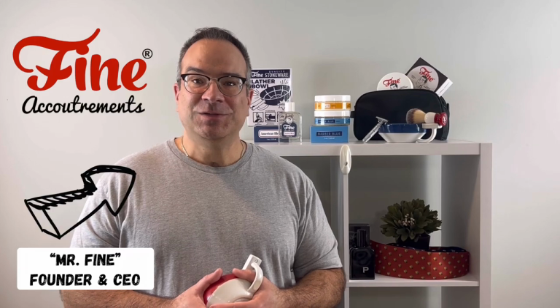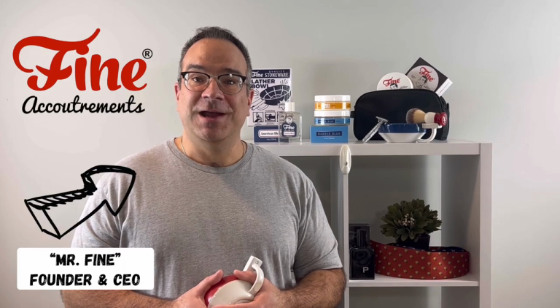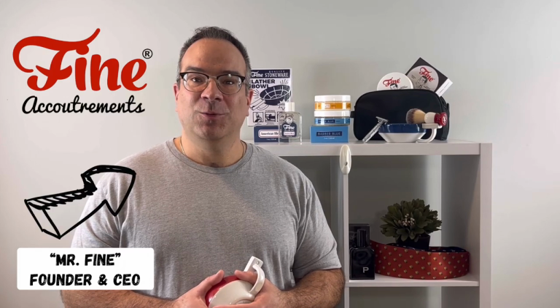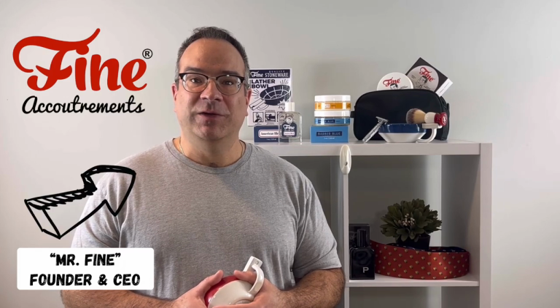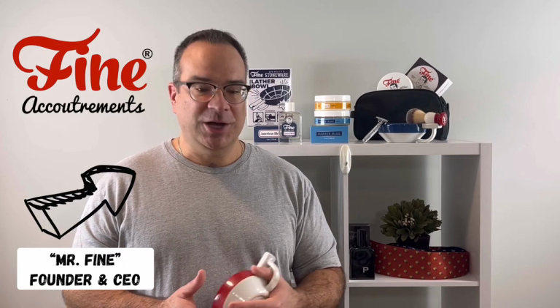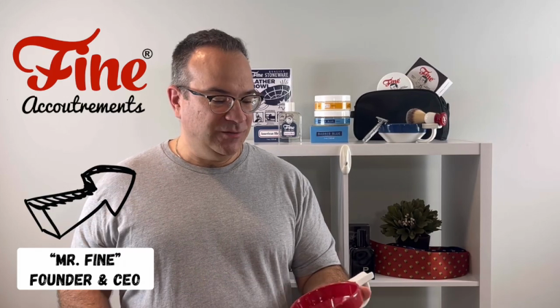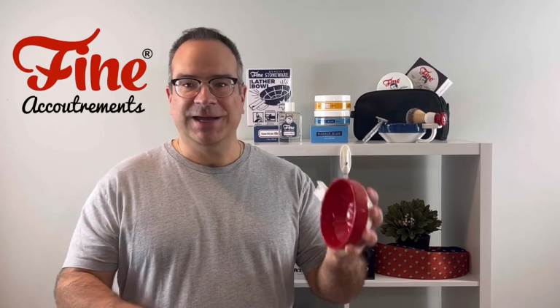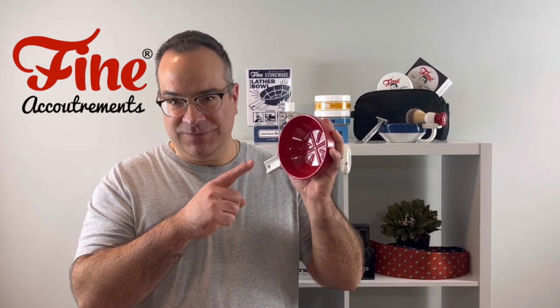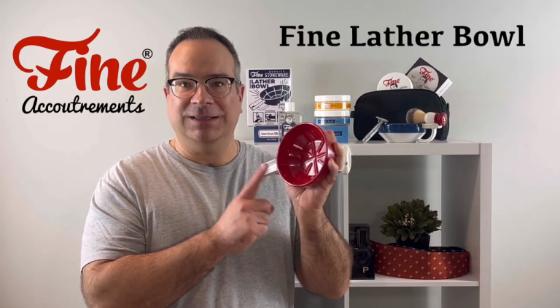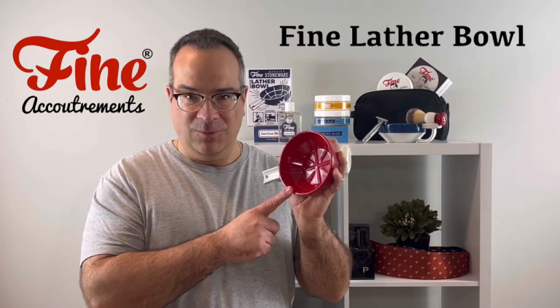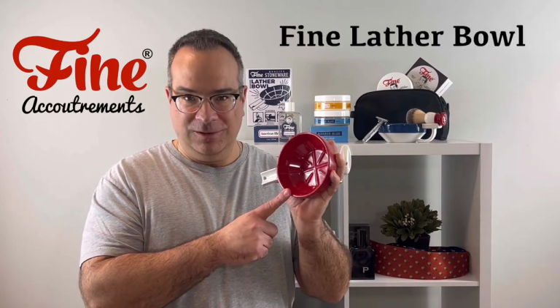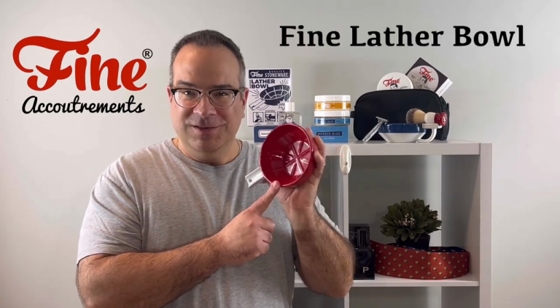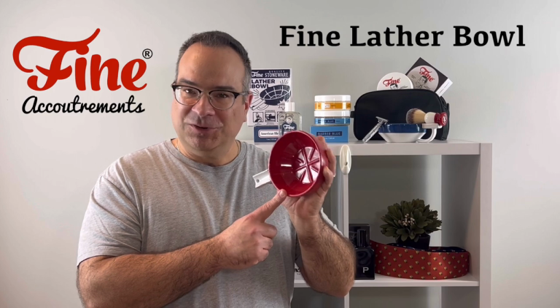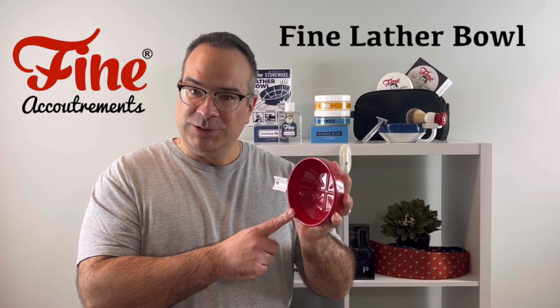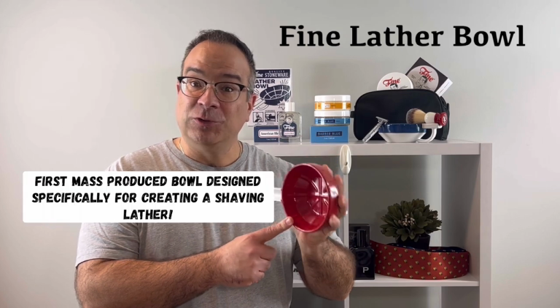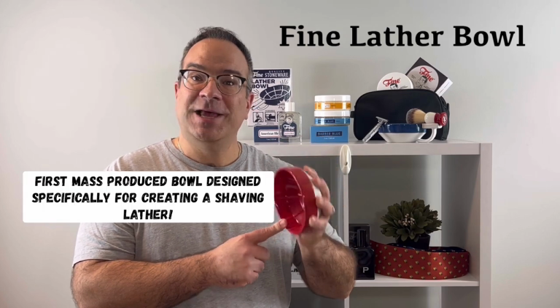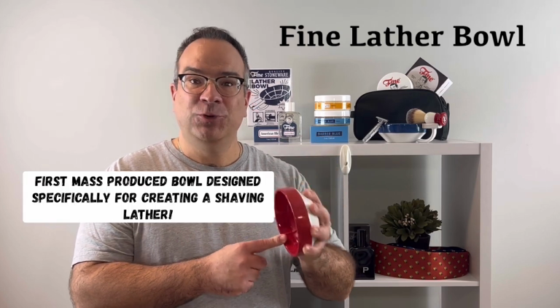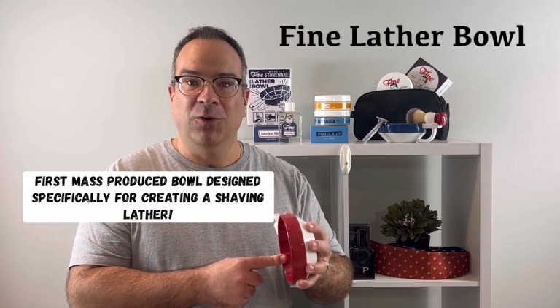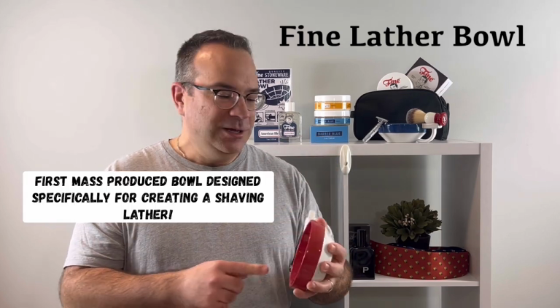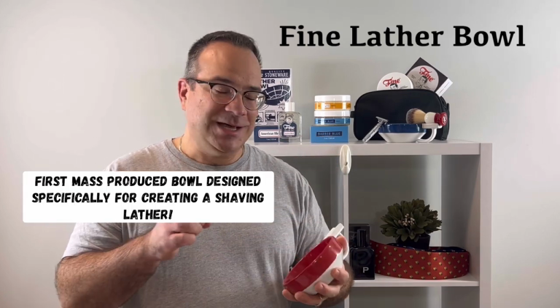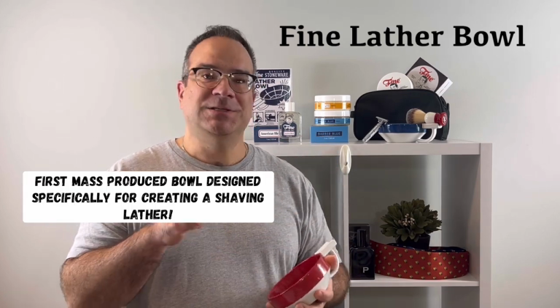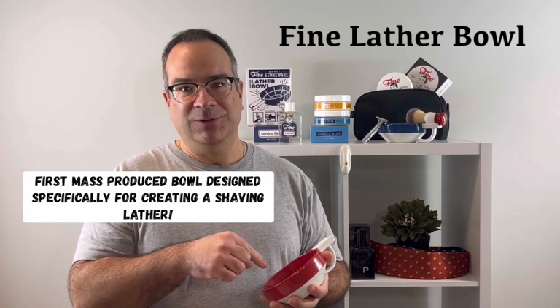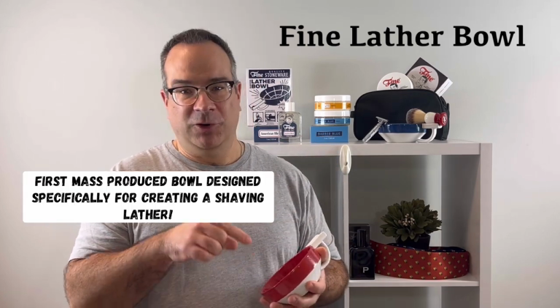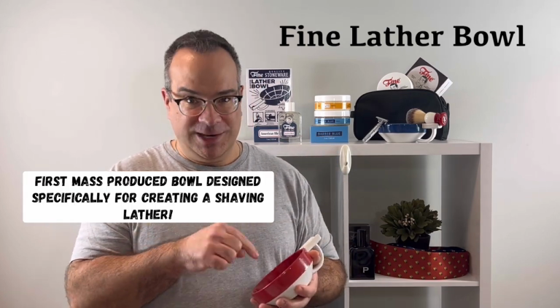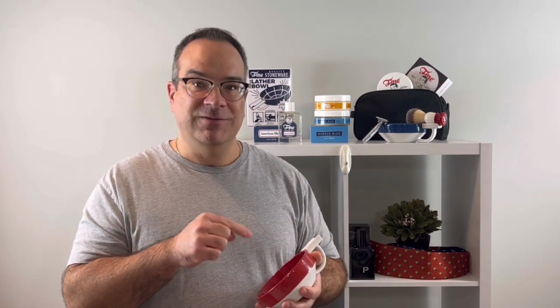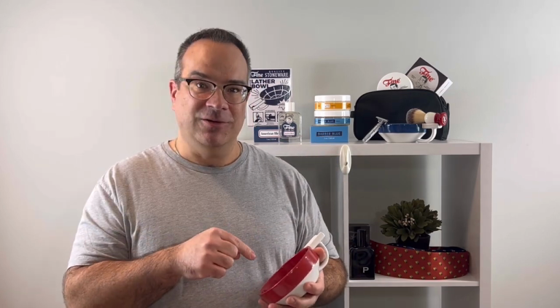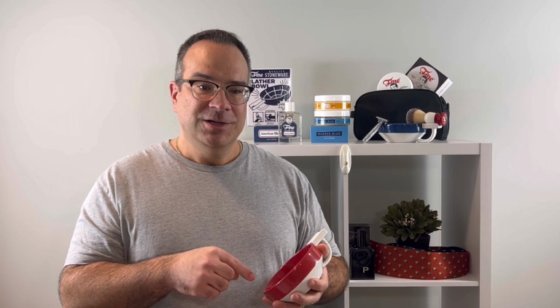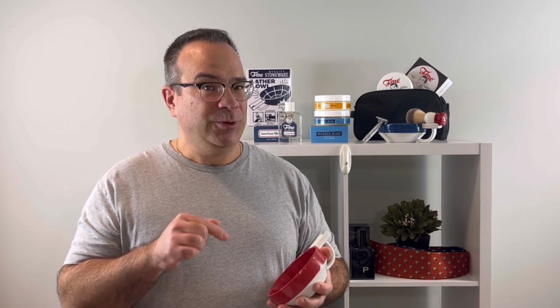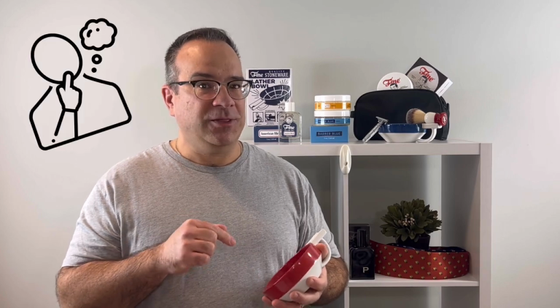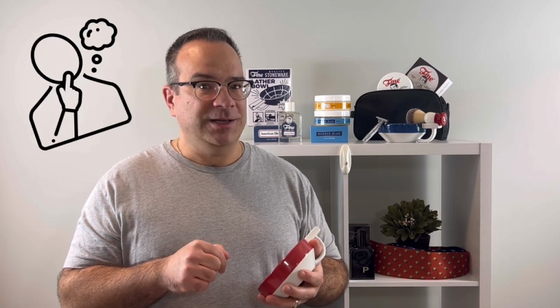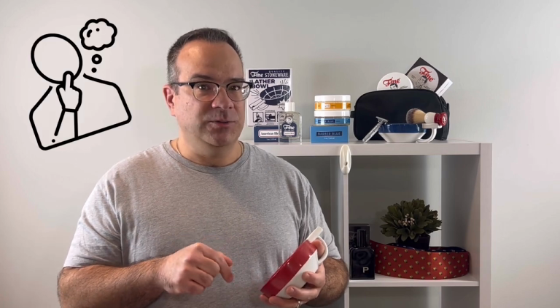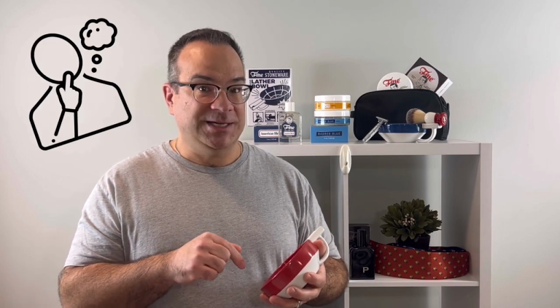Mr. Fine here with a brief introduction to the Fine Shaving Lather Bowl. This bowl is actually the first mass-produced bowl designed specifically for creating a shaving lather, so we put a lot of thought into the design.